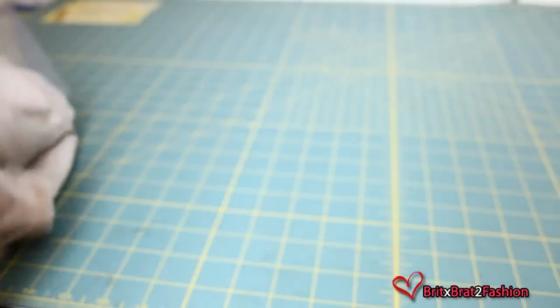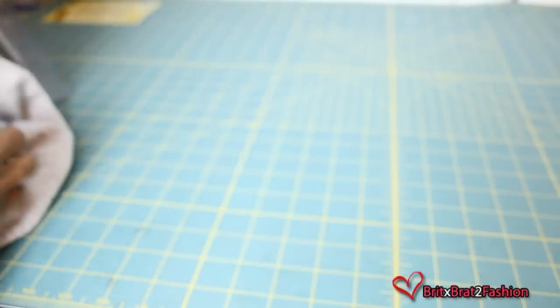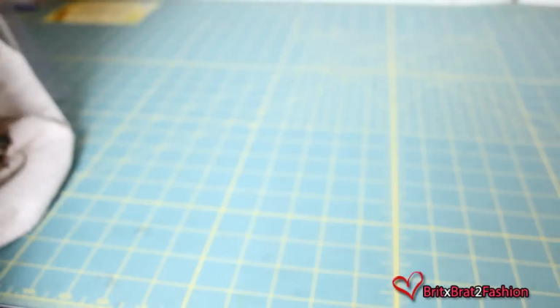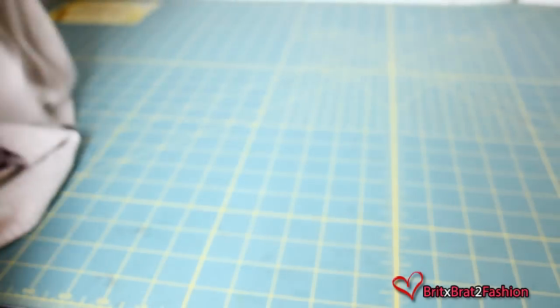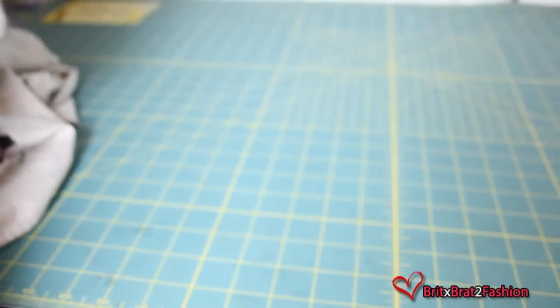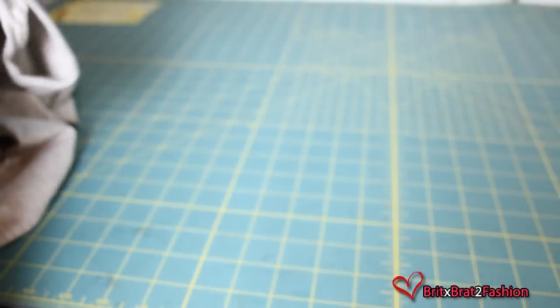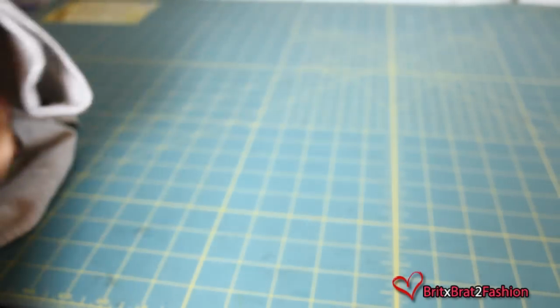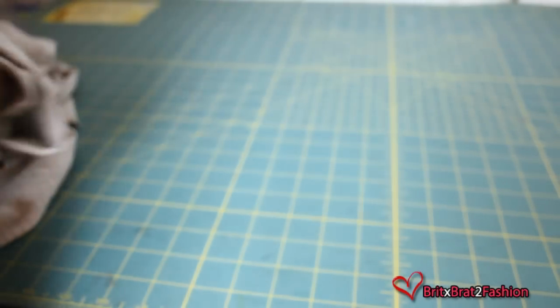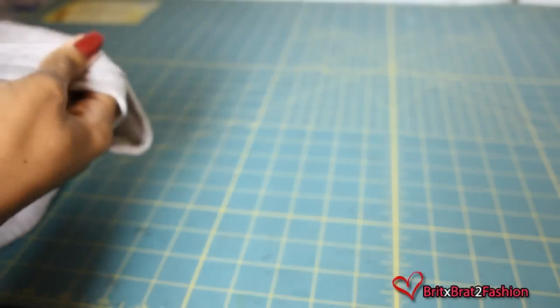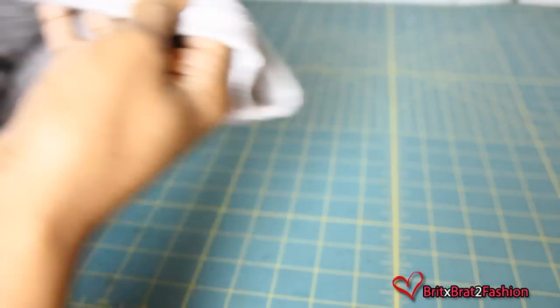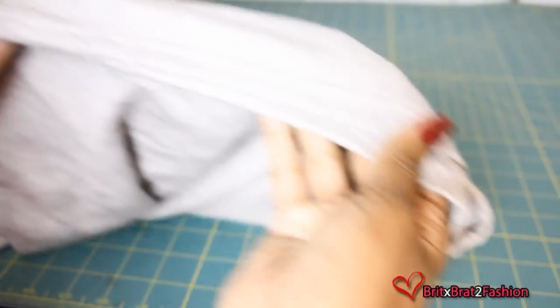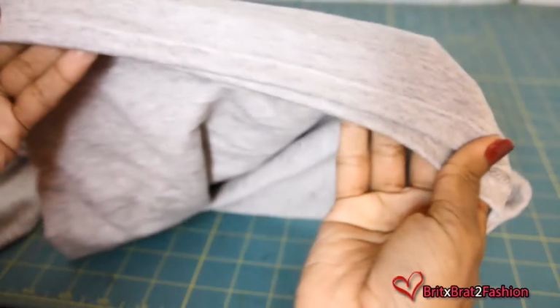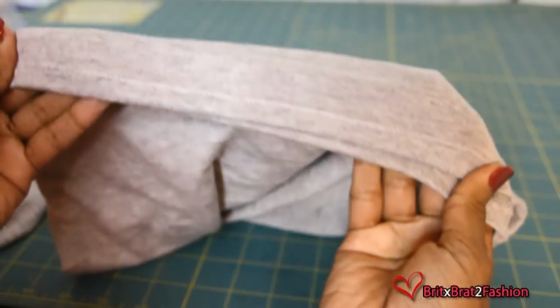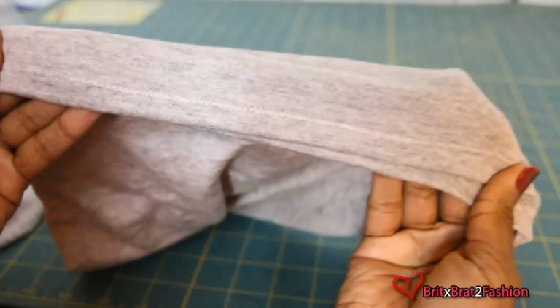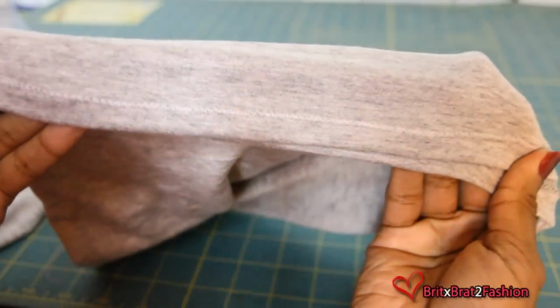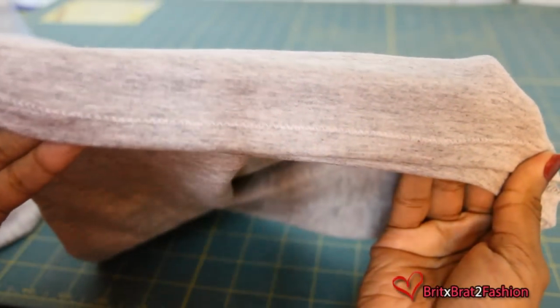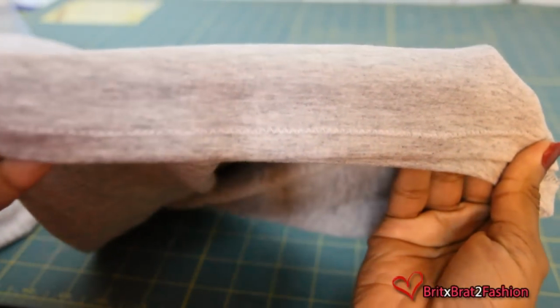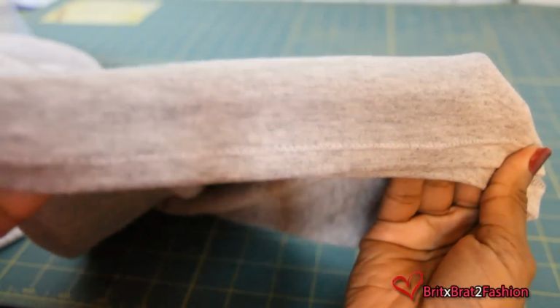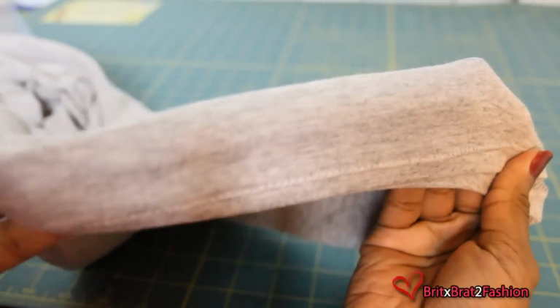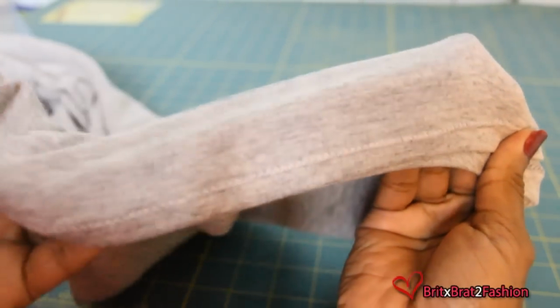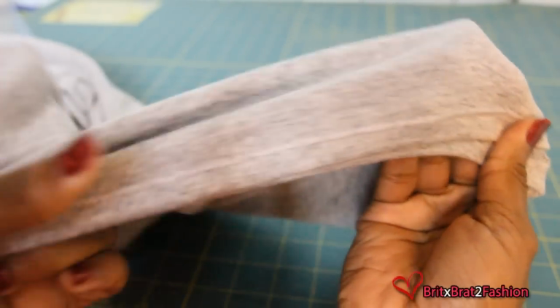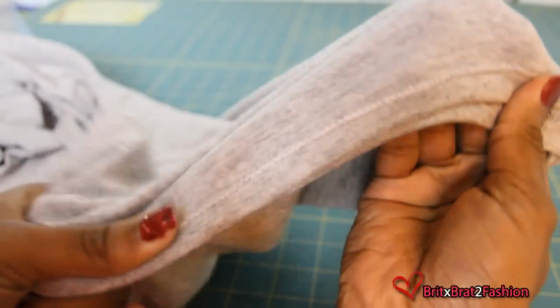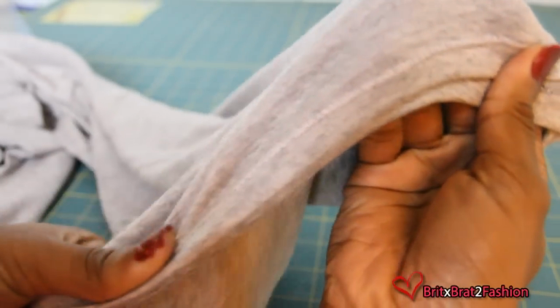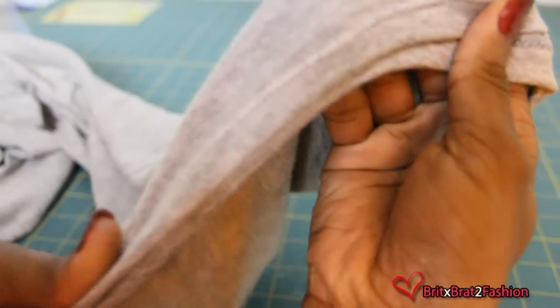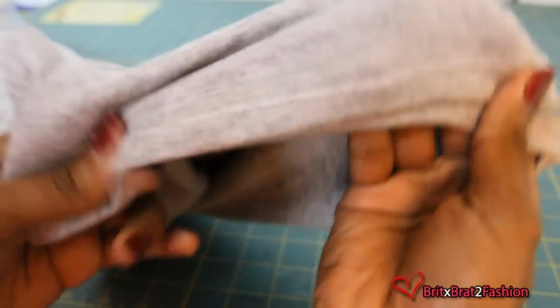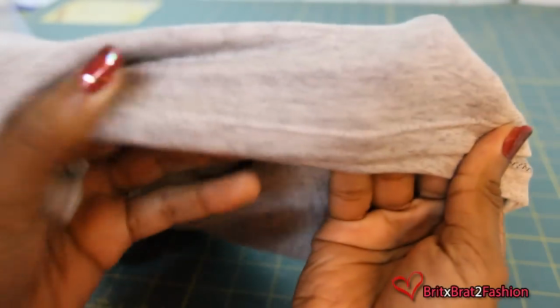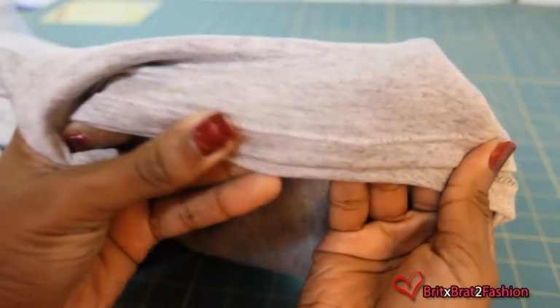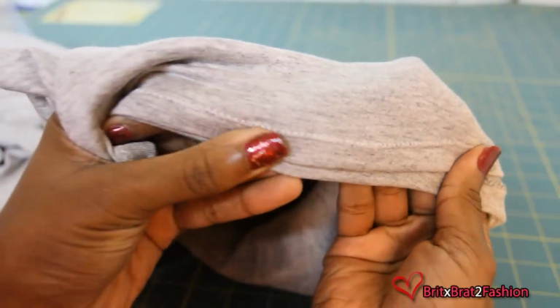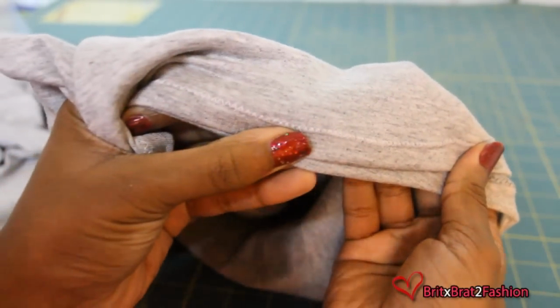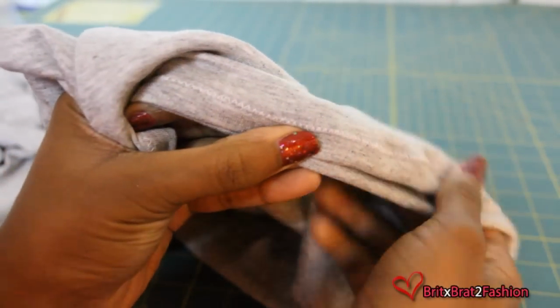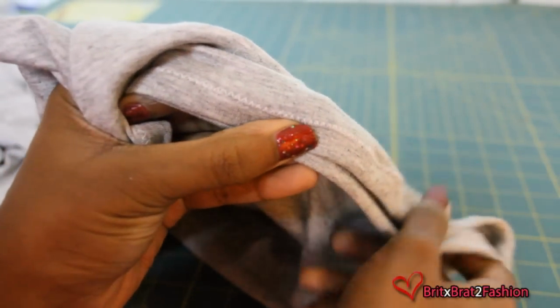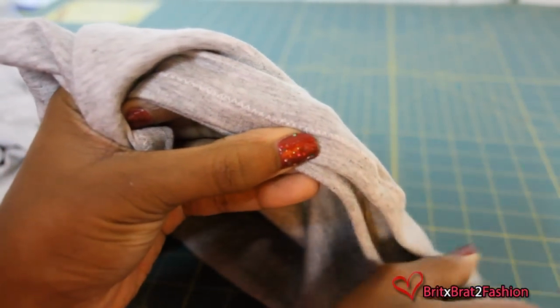Once you have sewed, it should look like this with a slight zigzag stitch. This ensures that your stitches do not break.